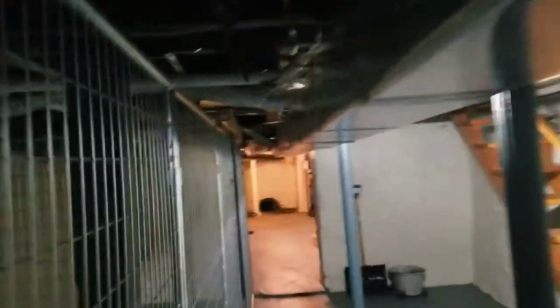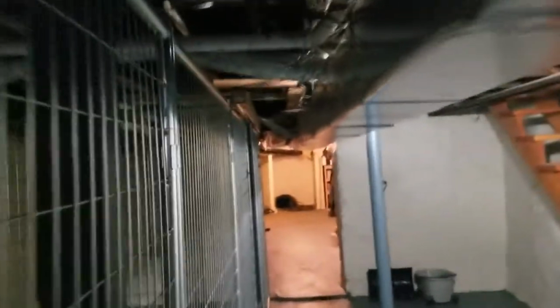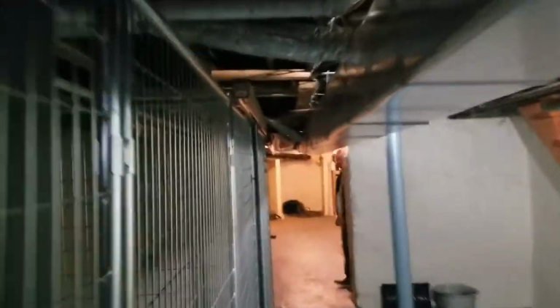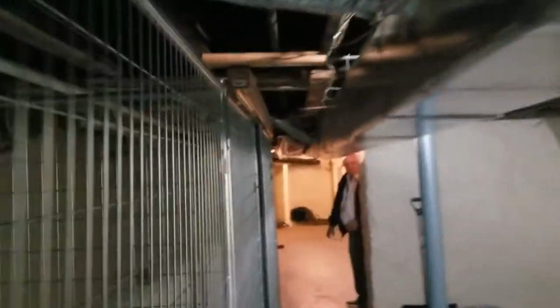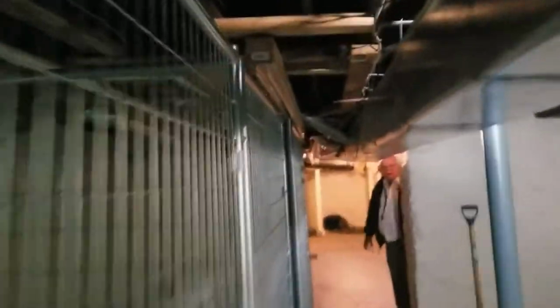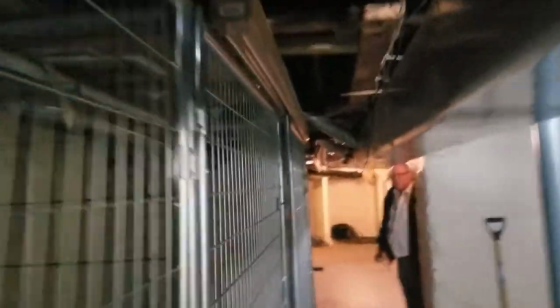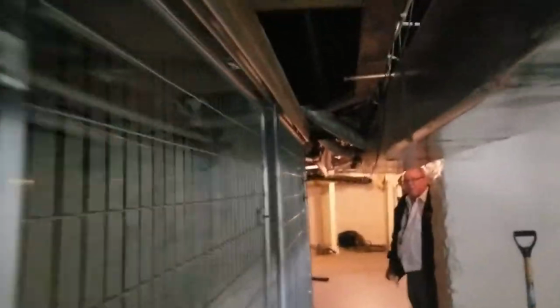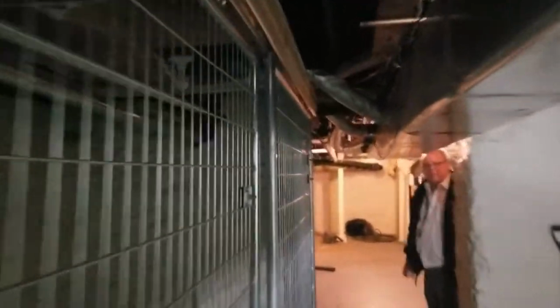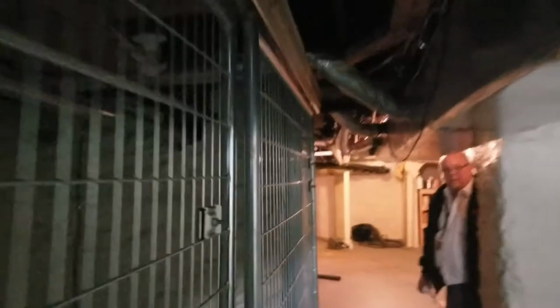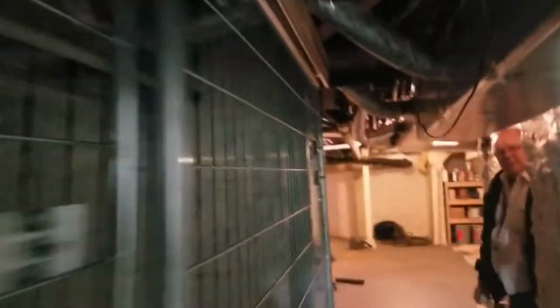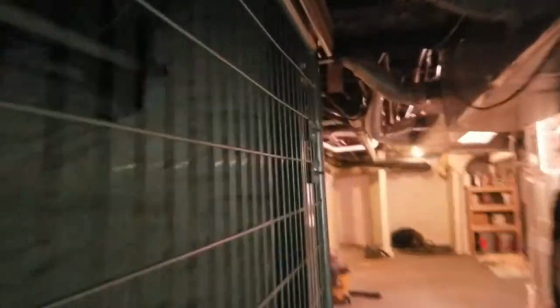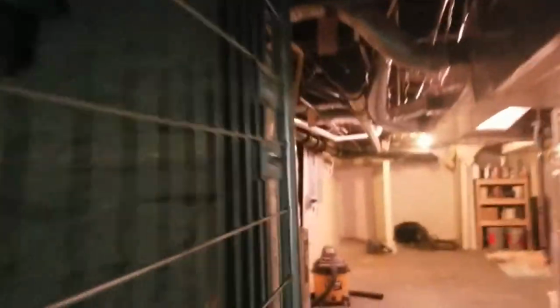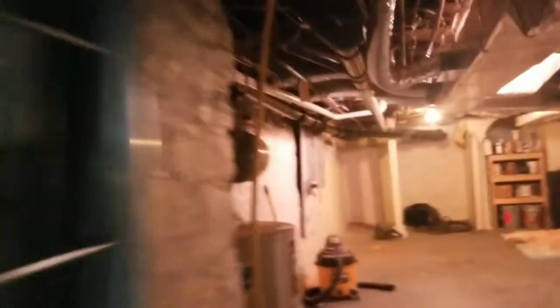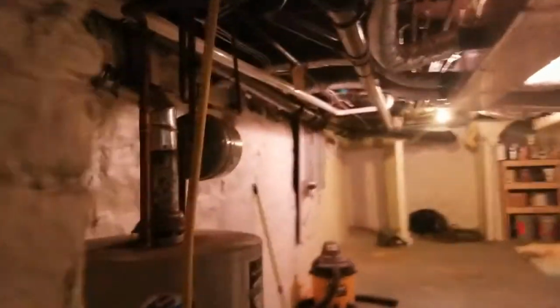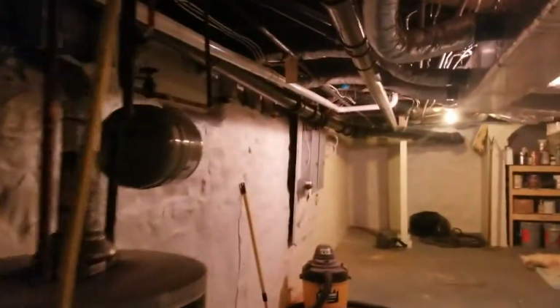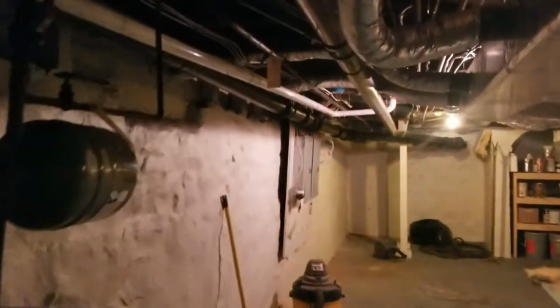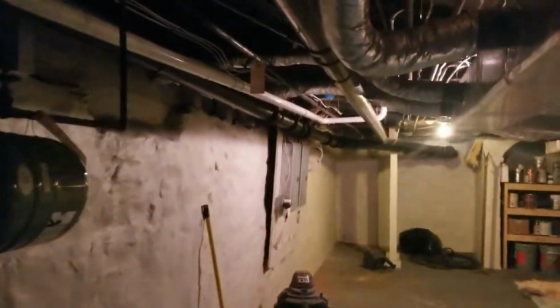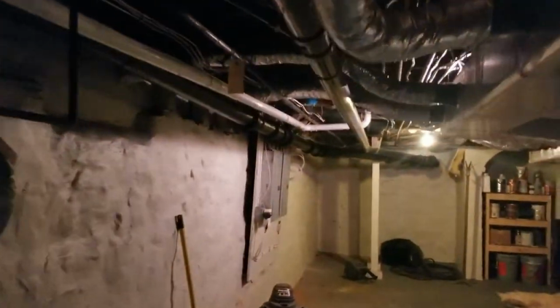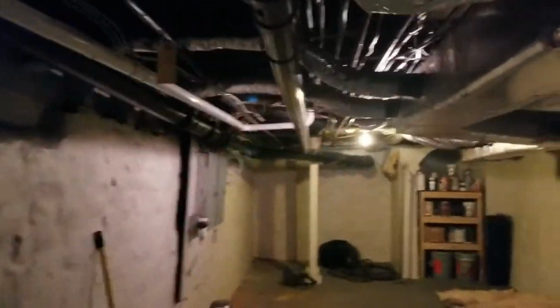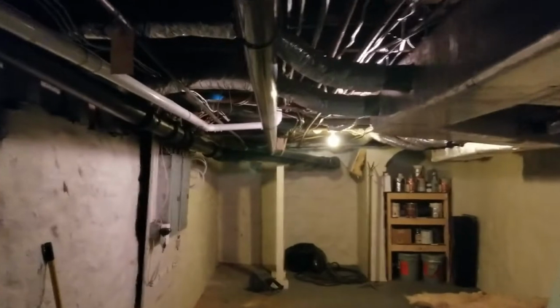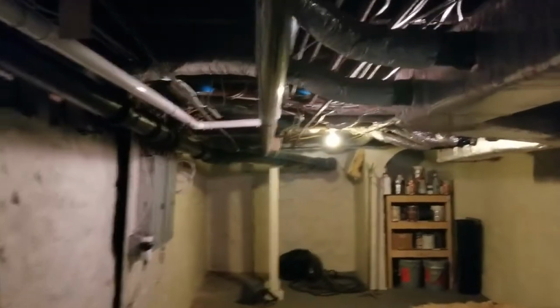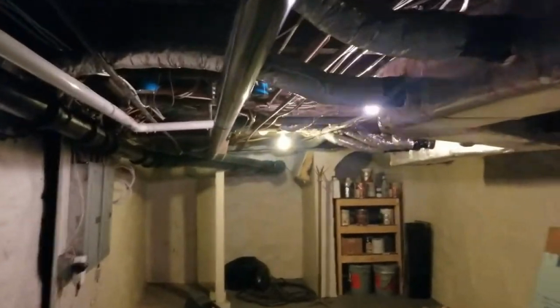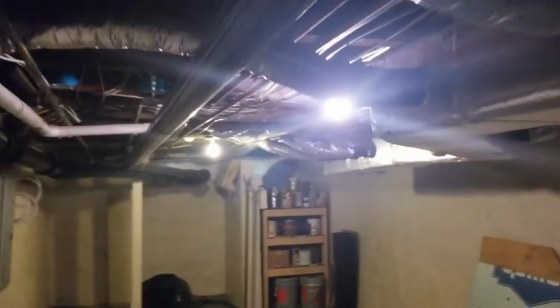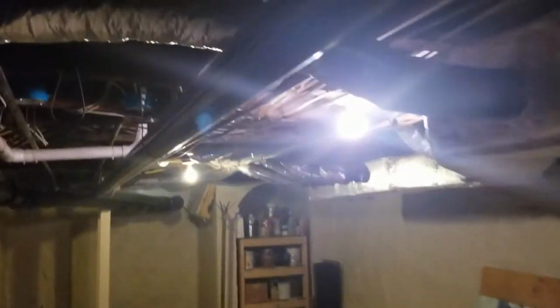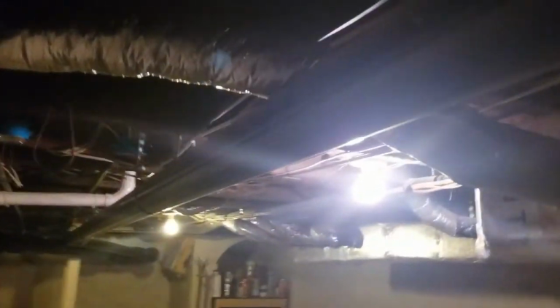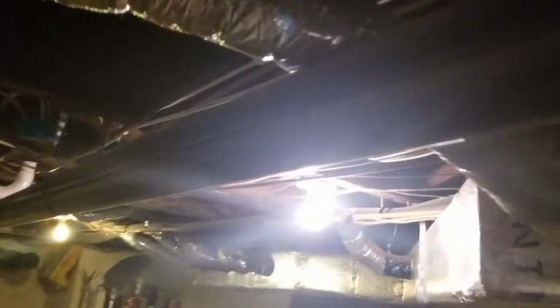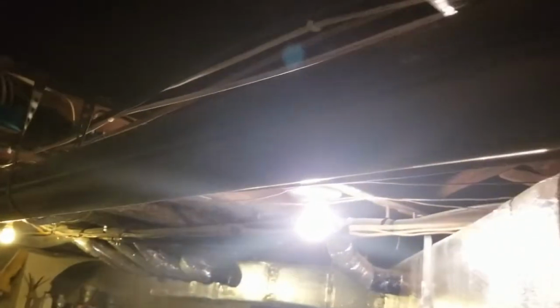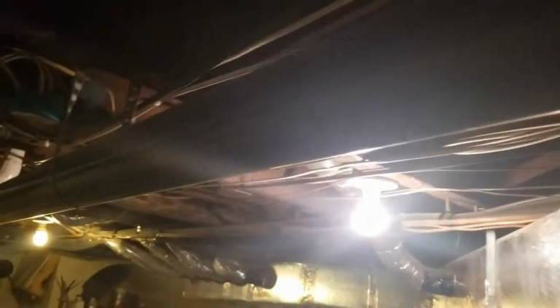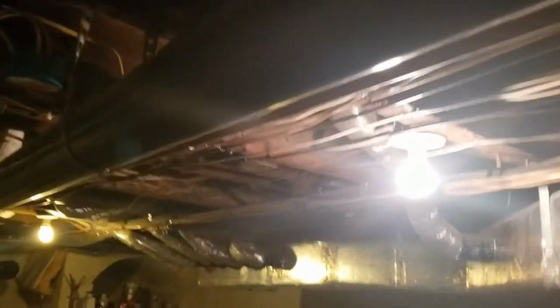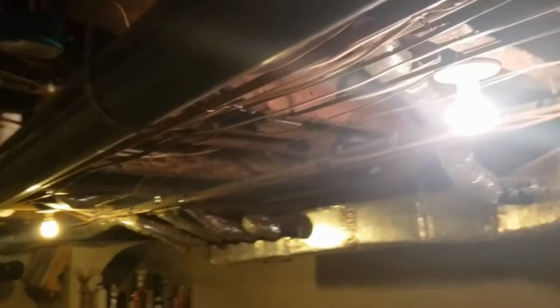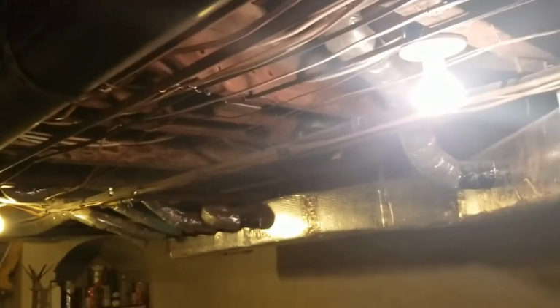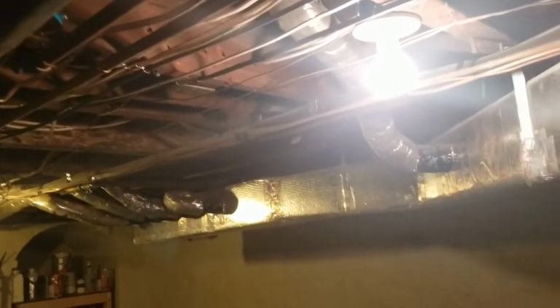Jeff, how long have you owned this building? Two years. Jeff, the owner here, has done a lot of work to this place. When you get into these old buildings, you're able to look at and see what these floor joists look like.